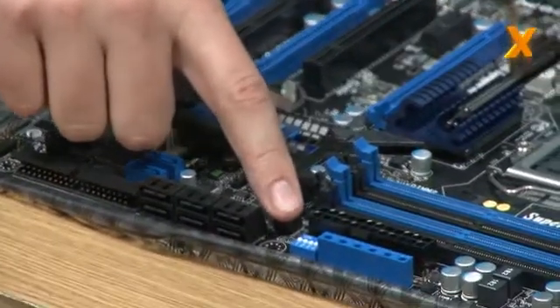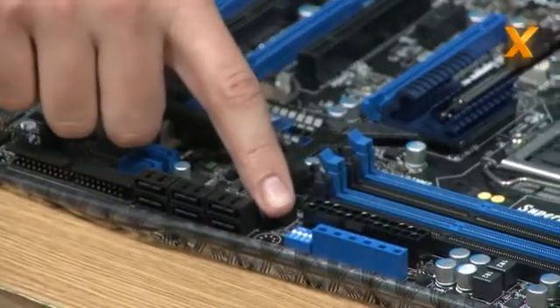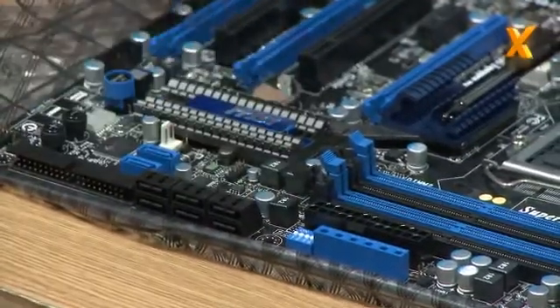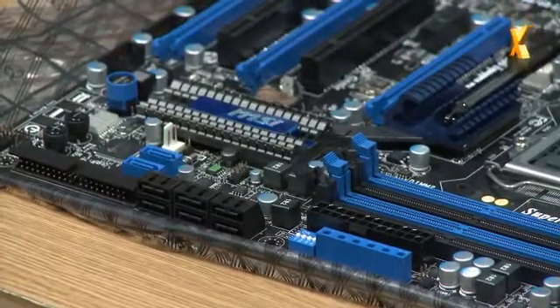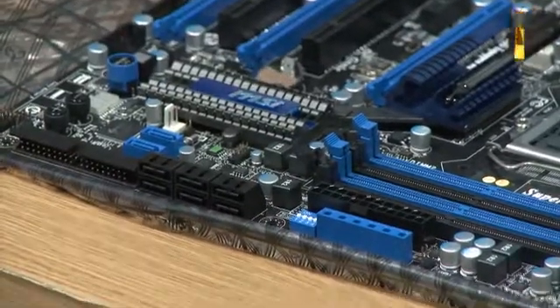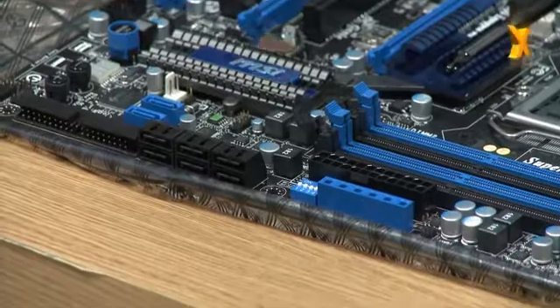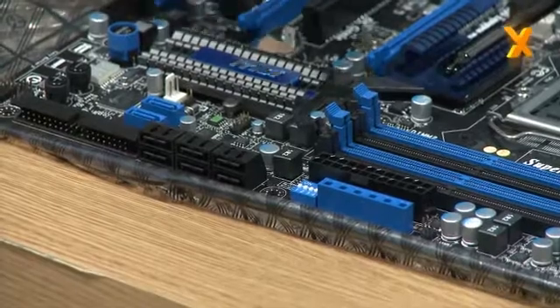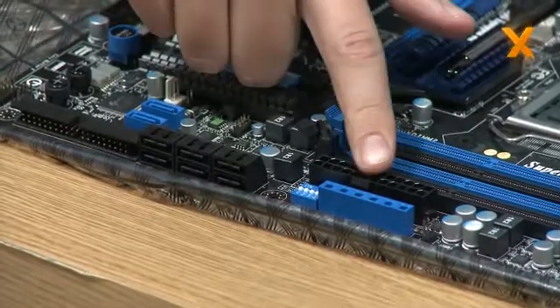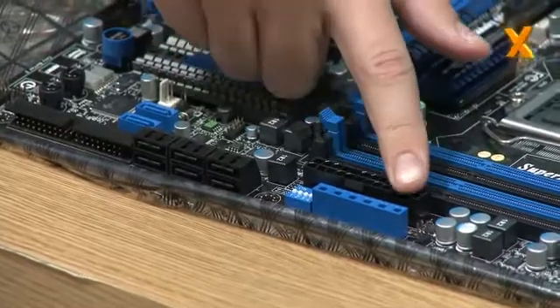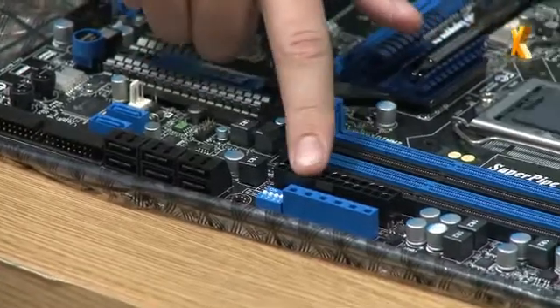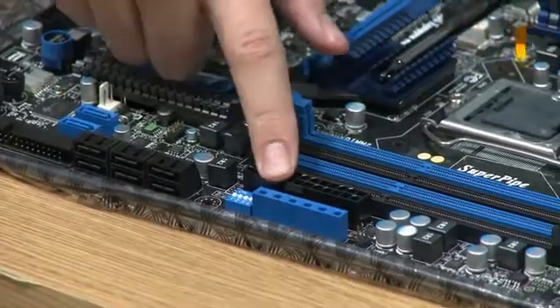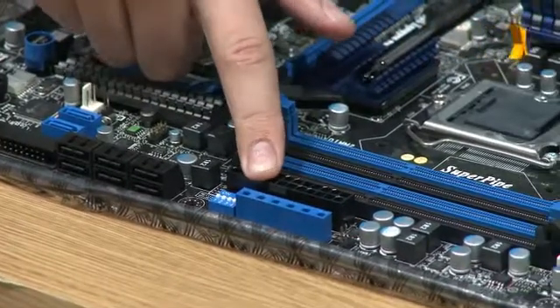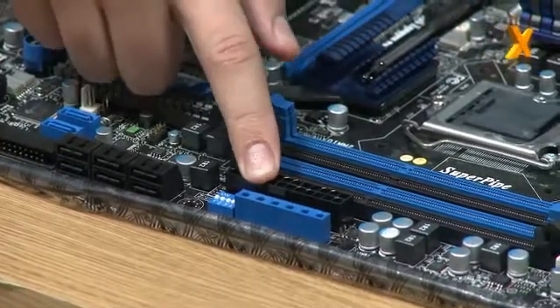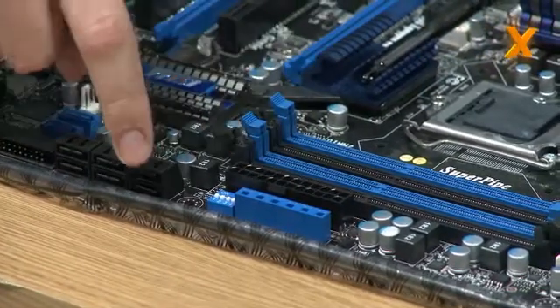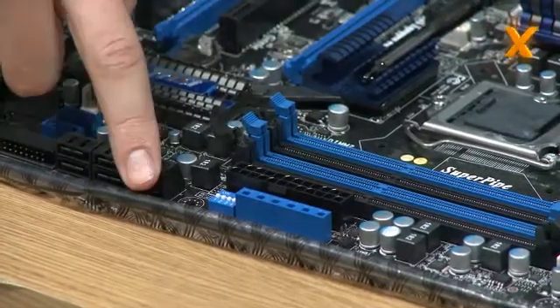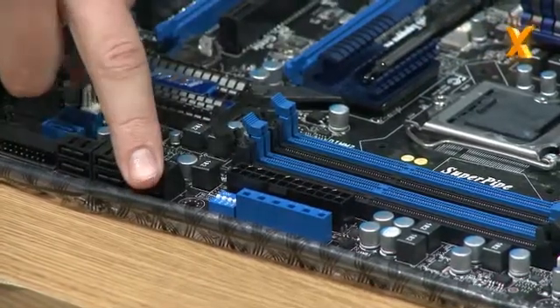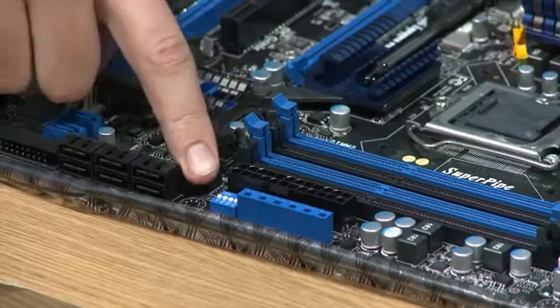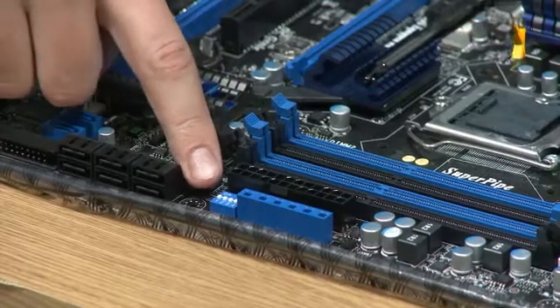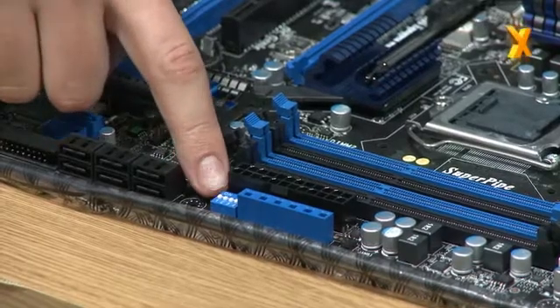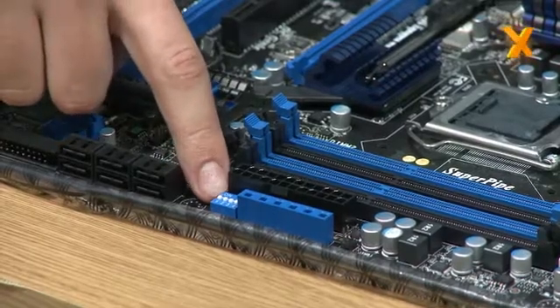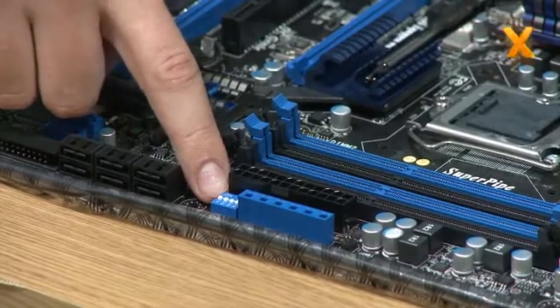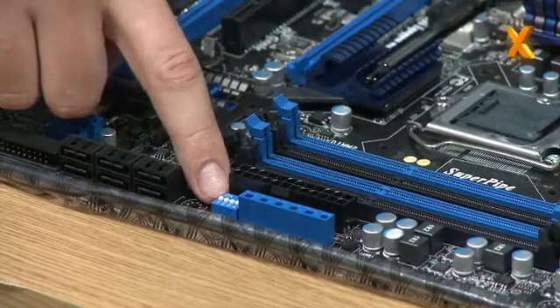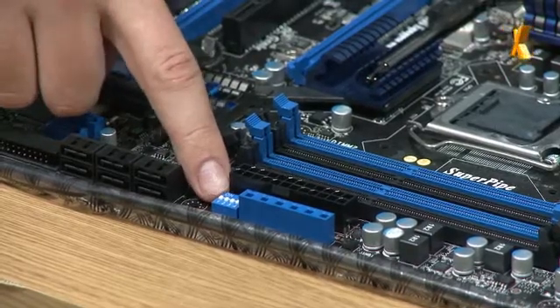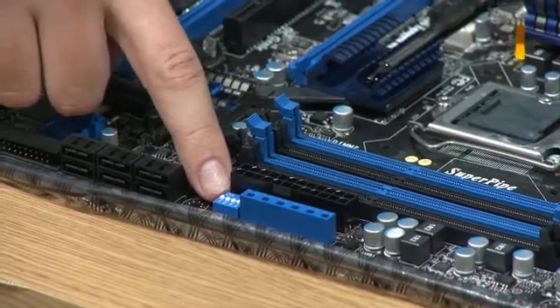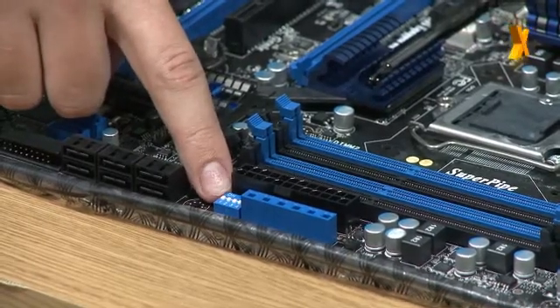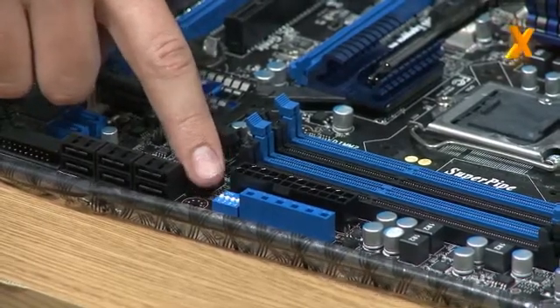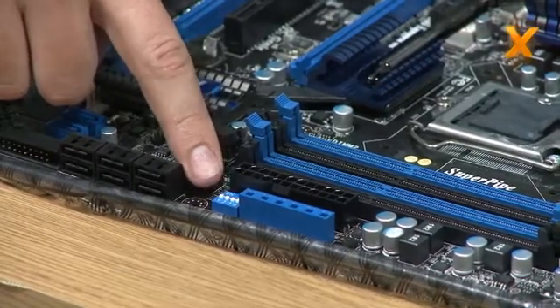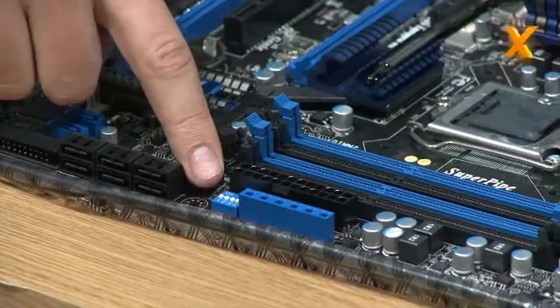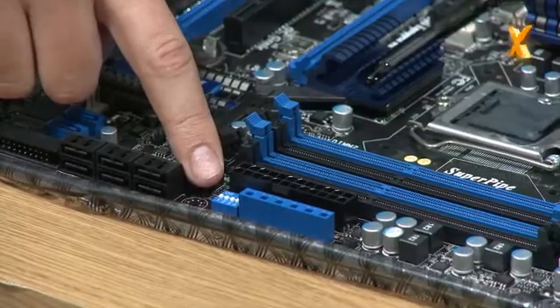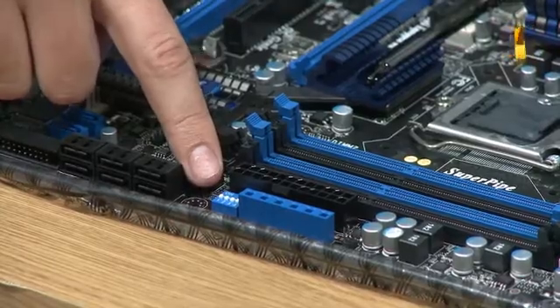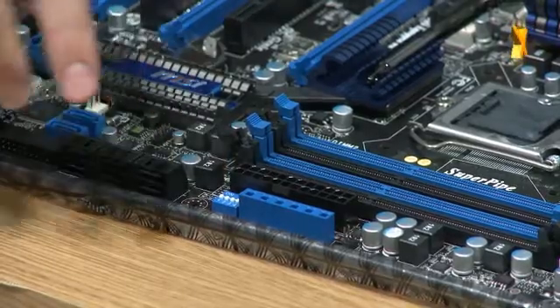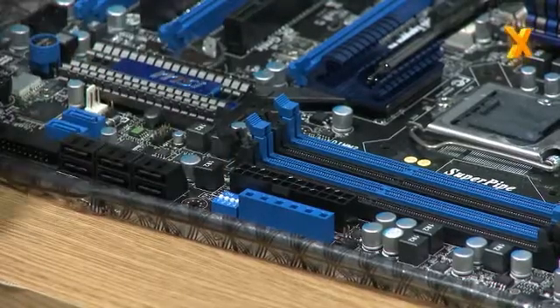And also we have what we're calling V-Kit. There's a little dip switch next to a space to actually take voltage measurements direct from the PCB, and by switching these switches you can get an extra 0.2 volts on memory, CPU, and chipset.